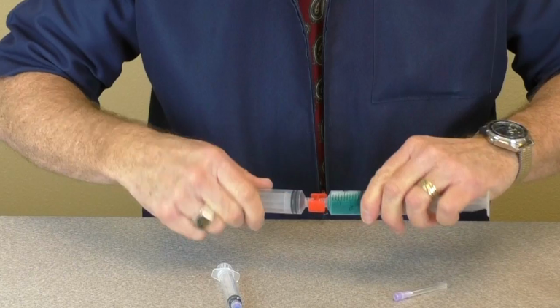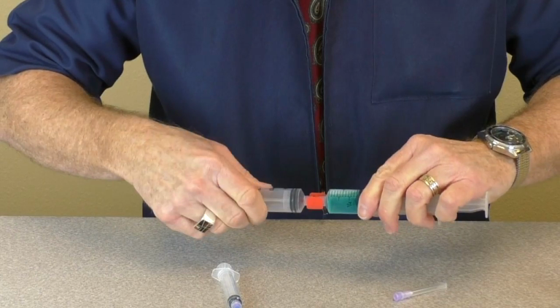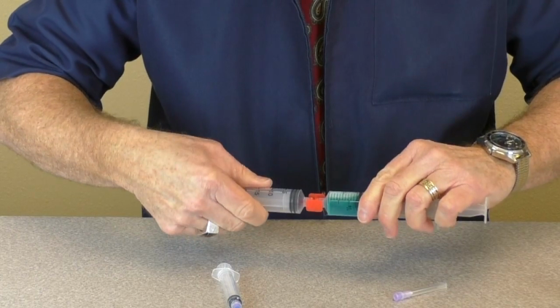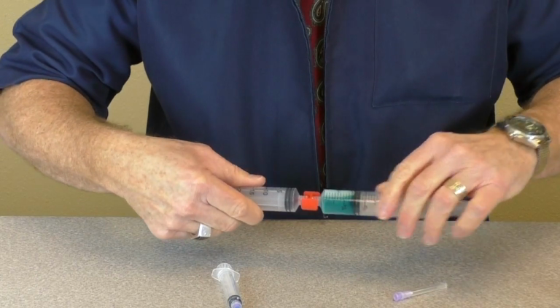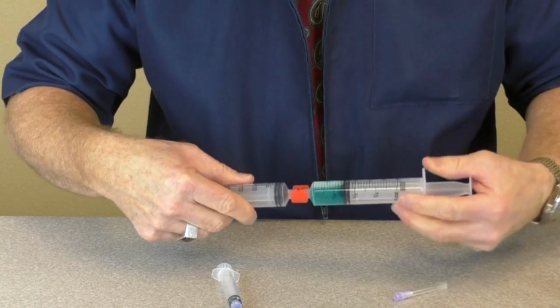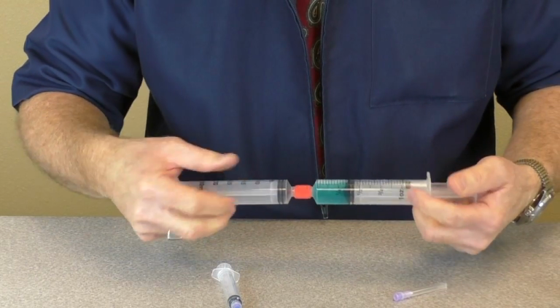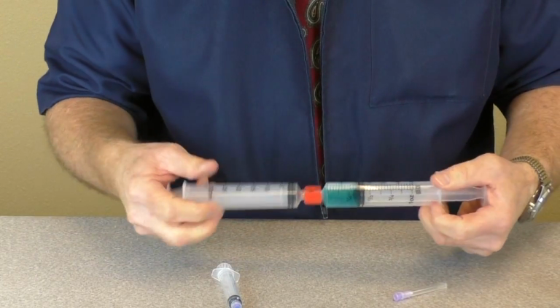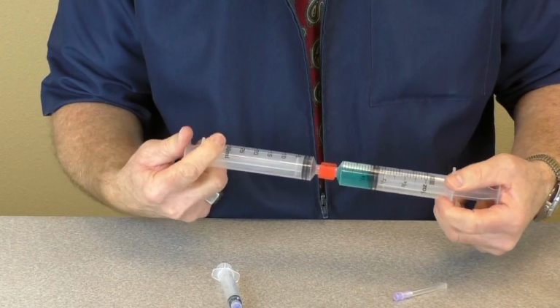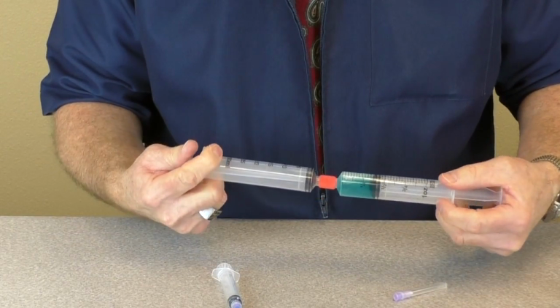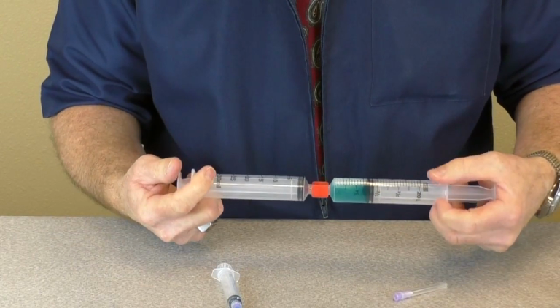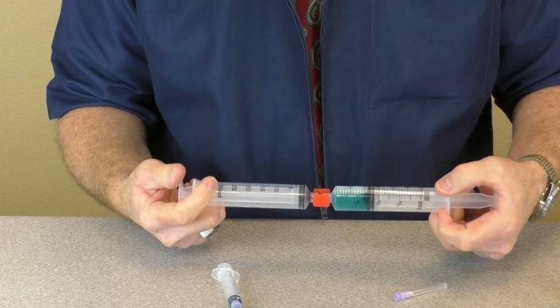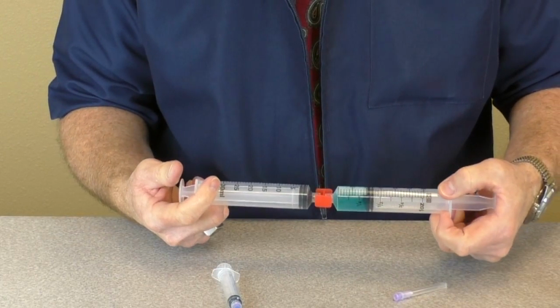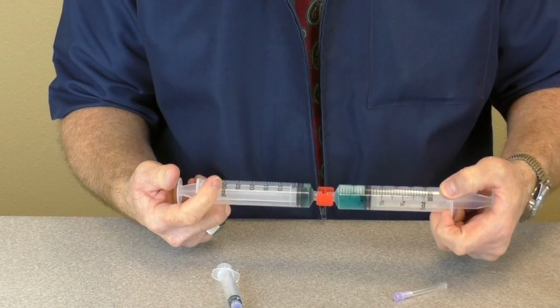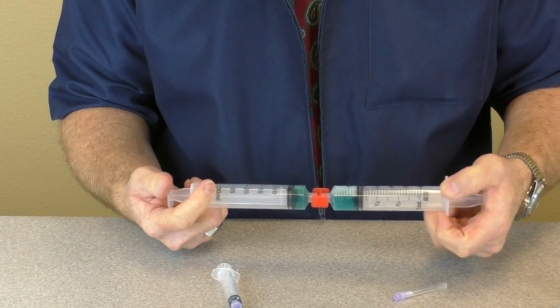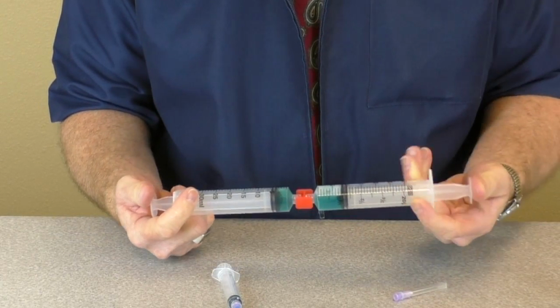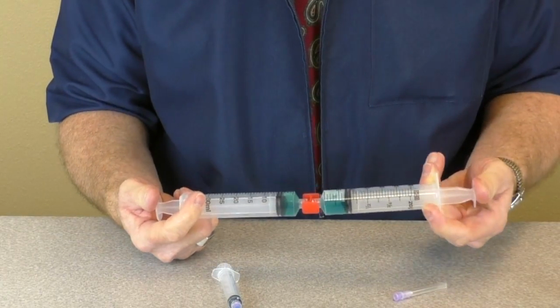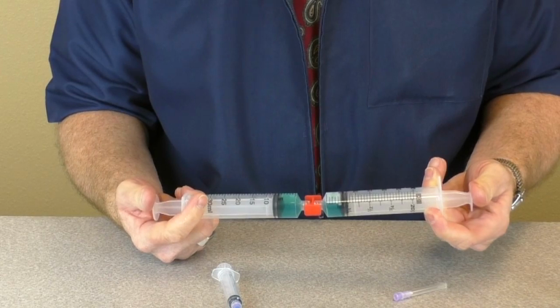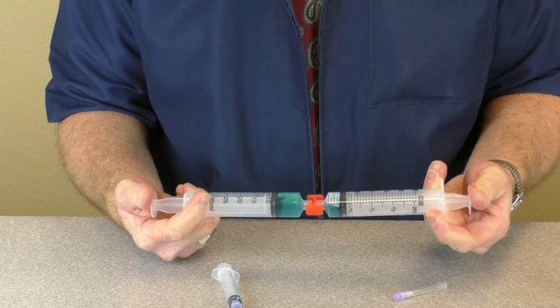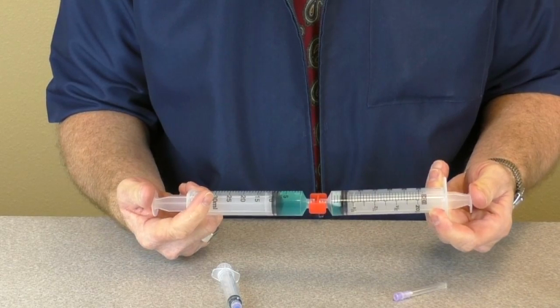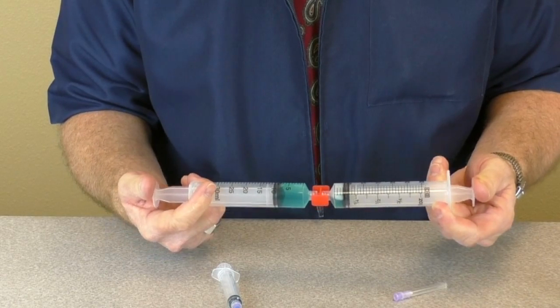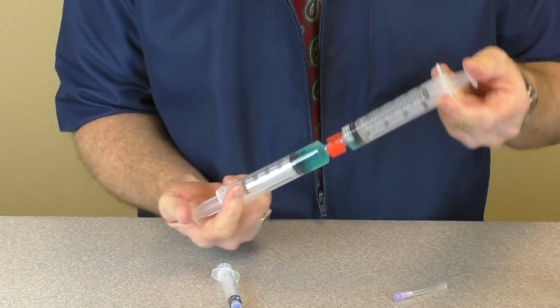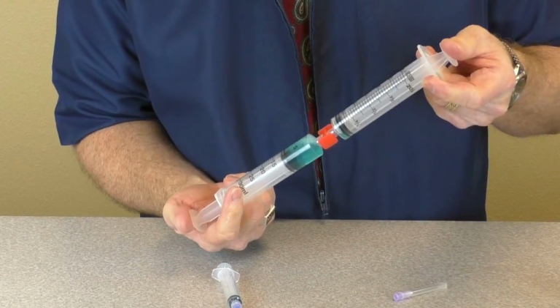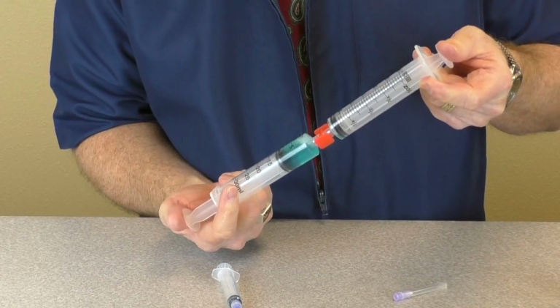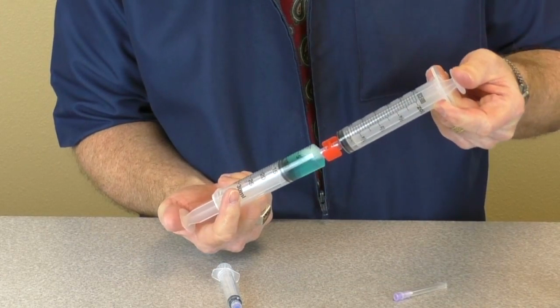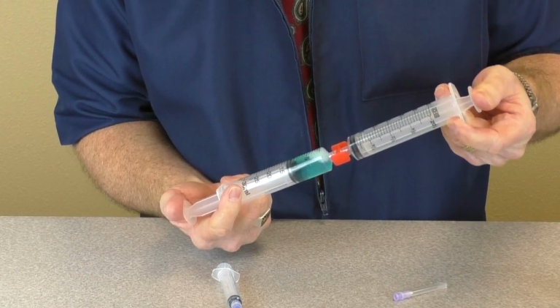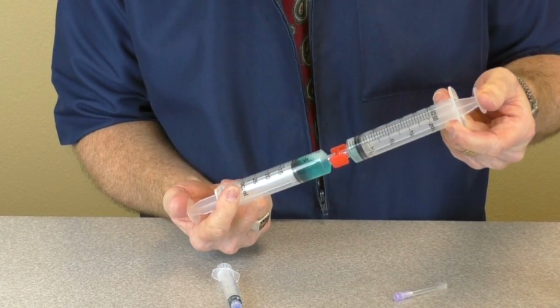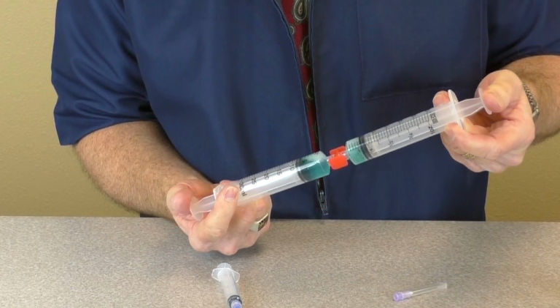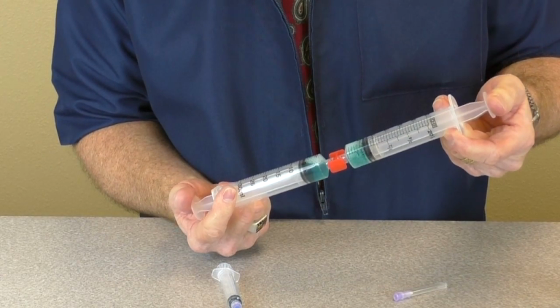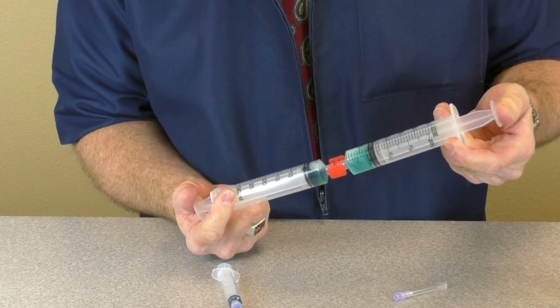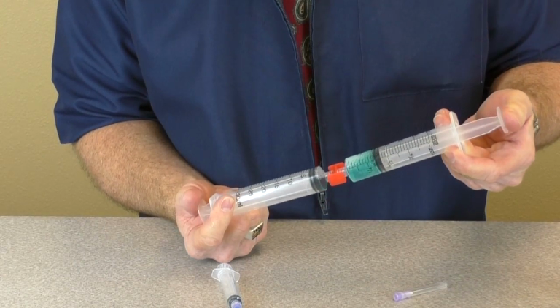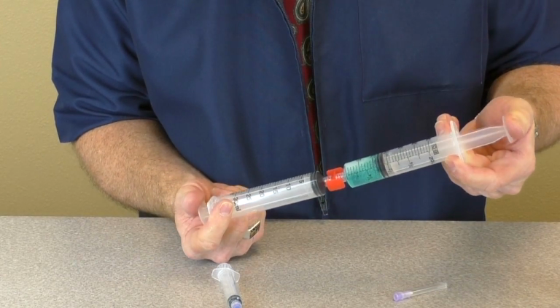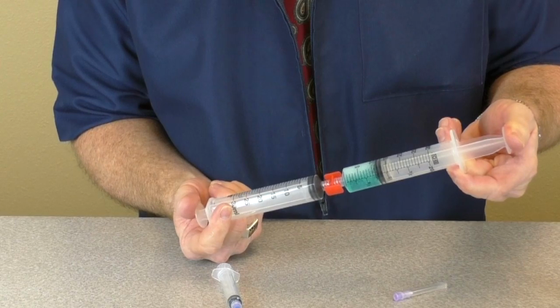Gently push the contents of one syringe into the other. Repeat this 15 times, pushing all of this new mixture finally into one syringe.